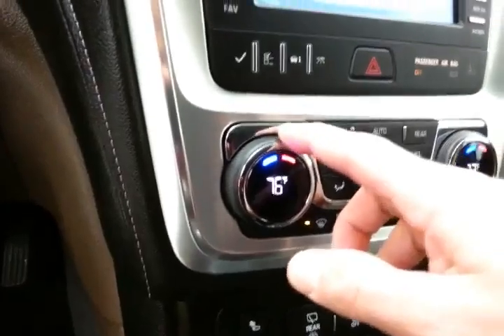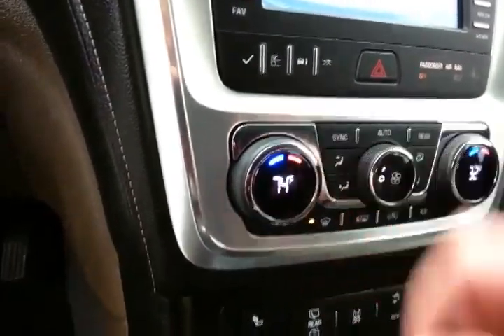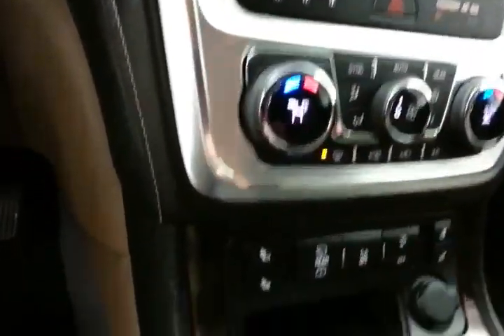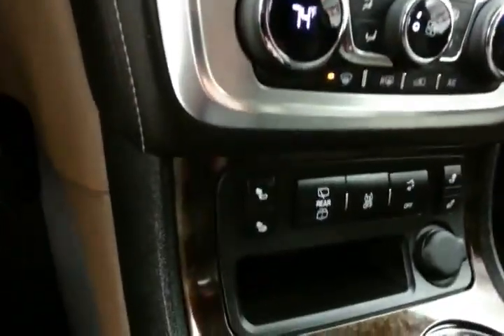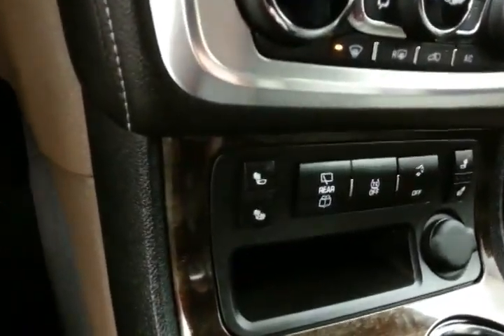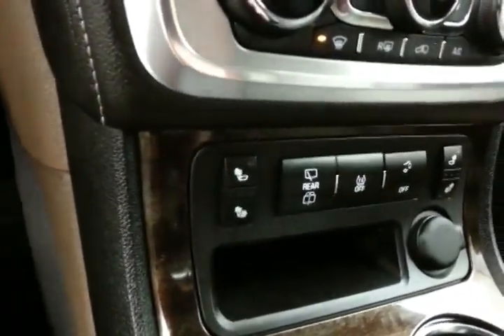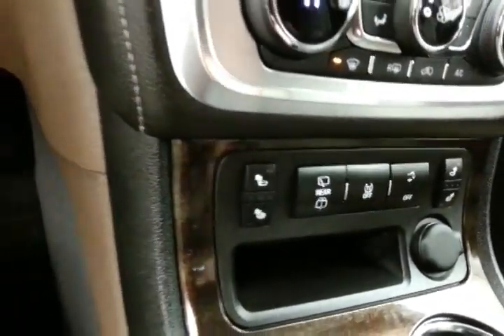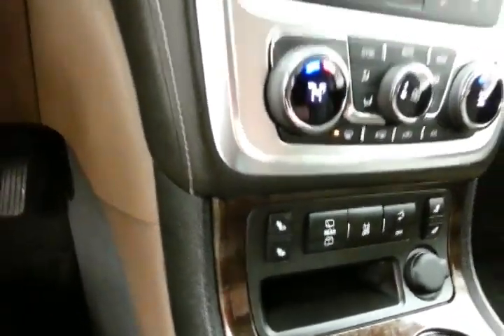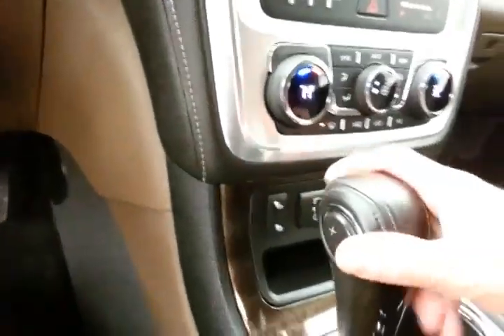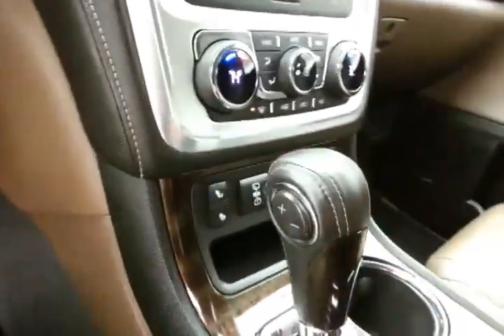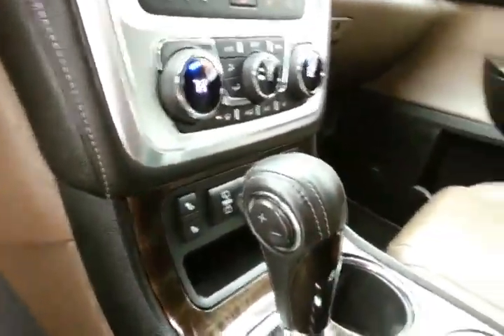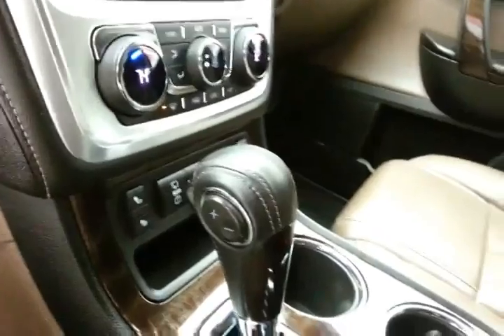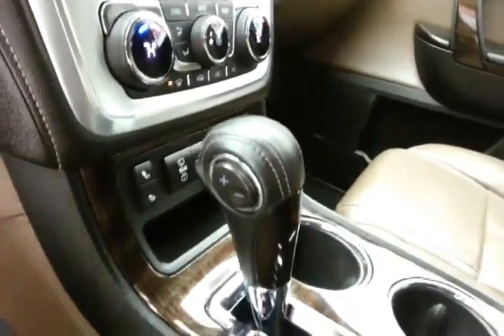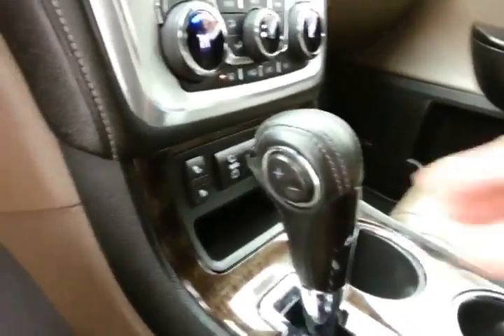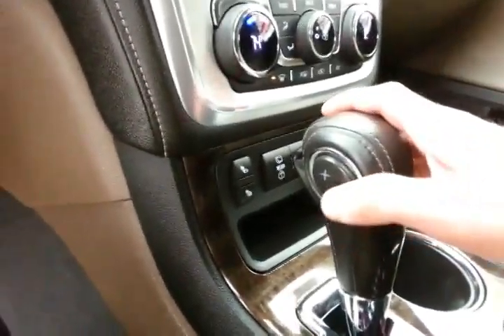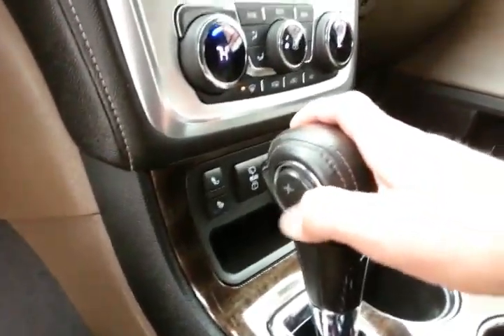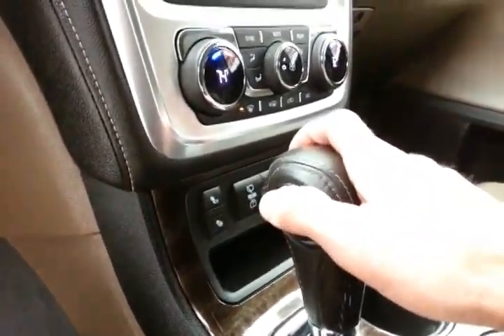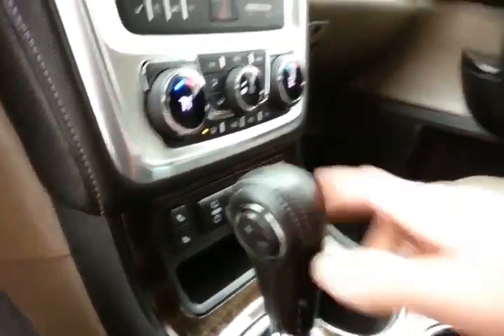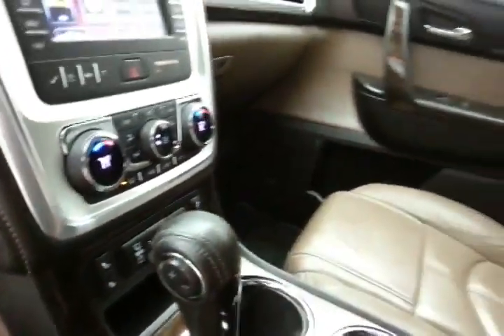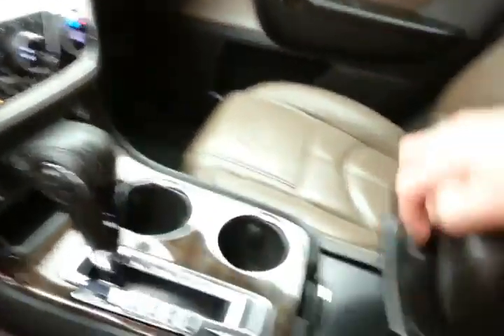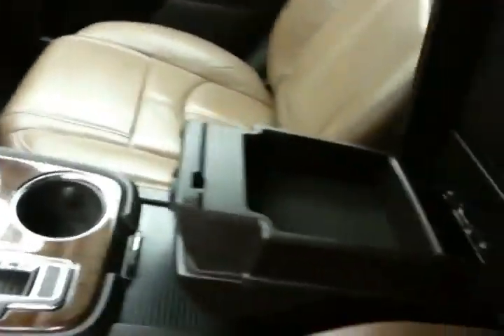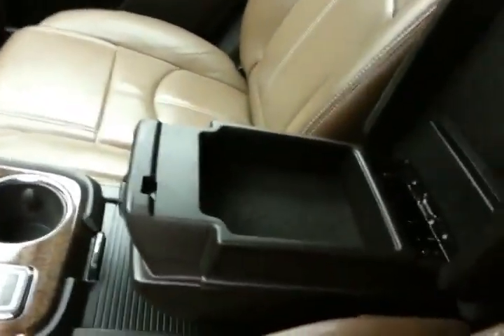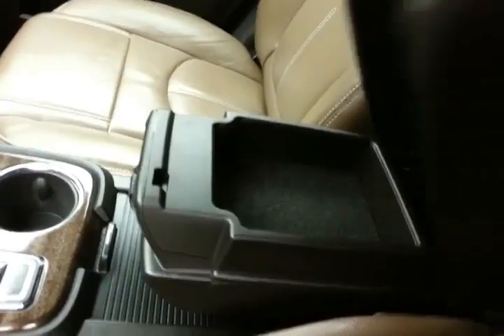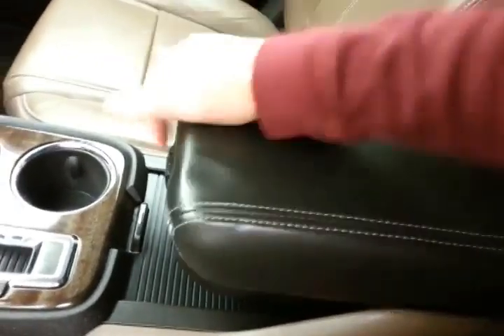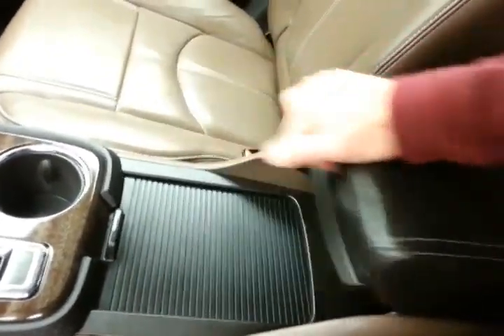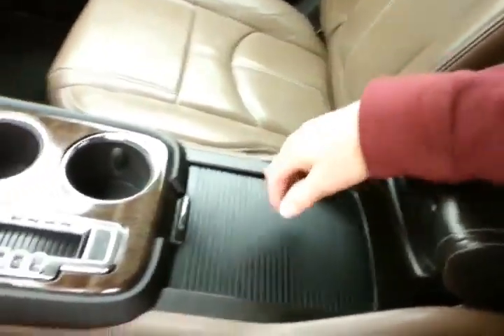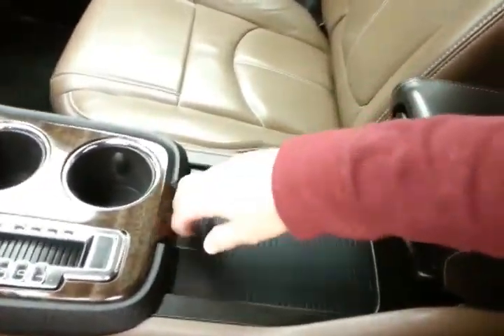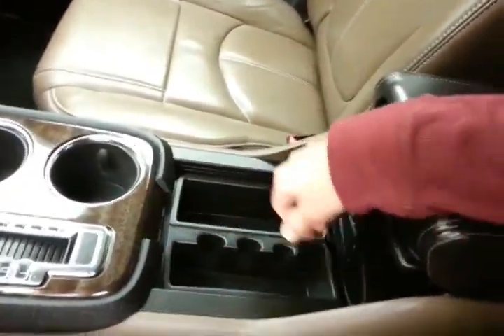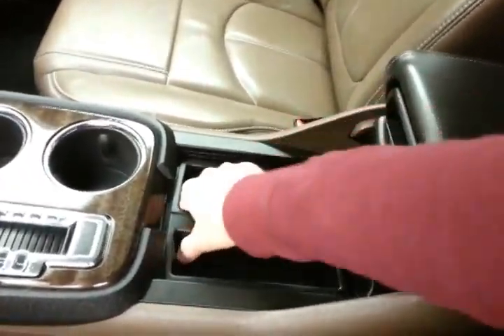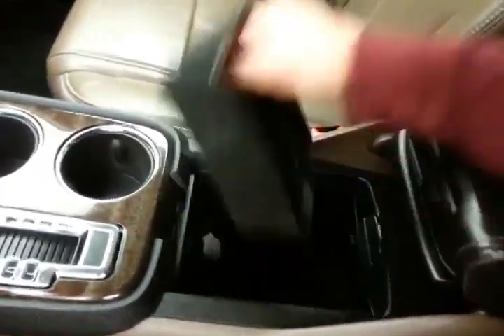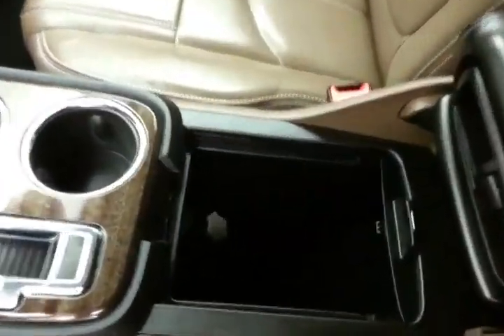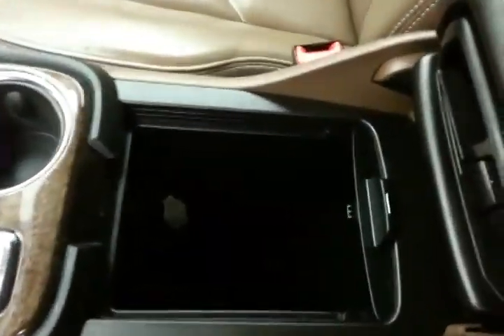Heated front seats, a 6-speed automatic transmission with manual shift control, and lots of storage in the sliding armrest and center console.